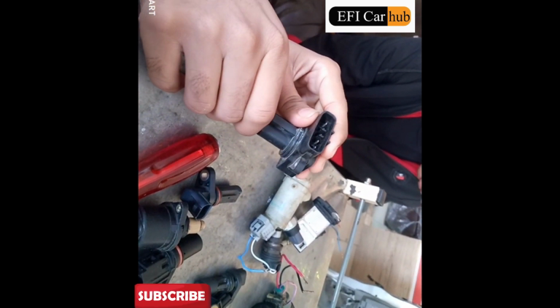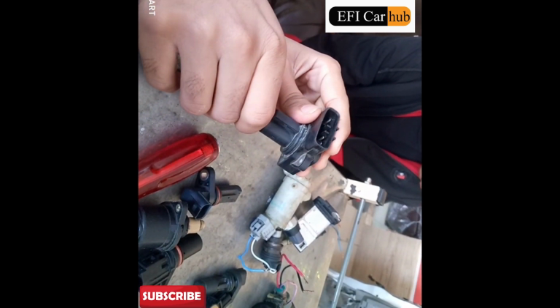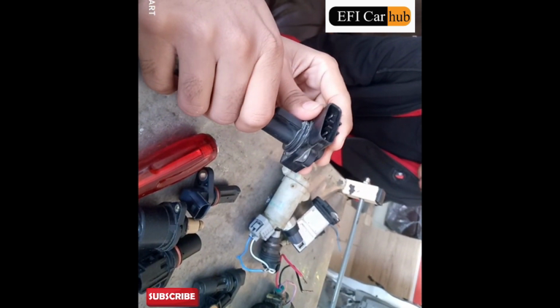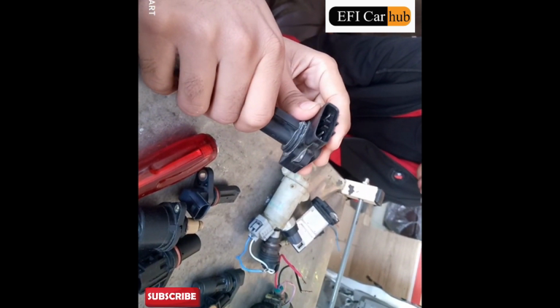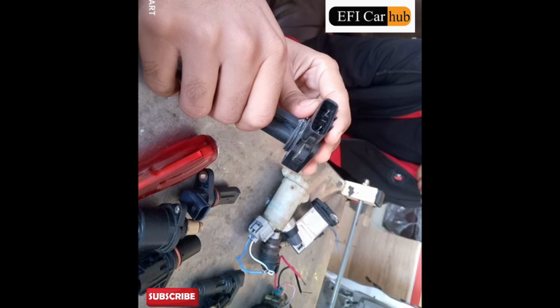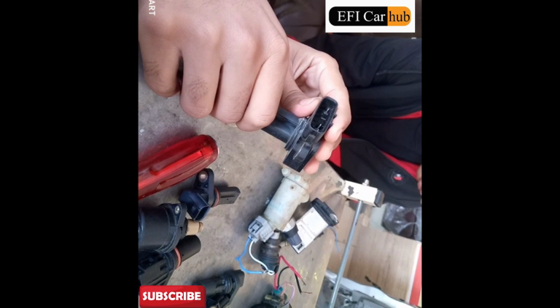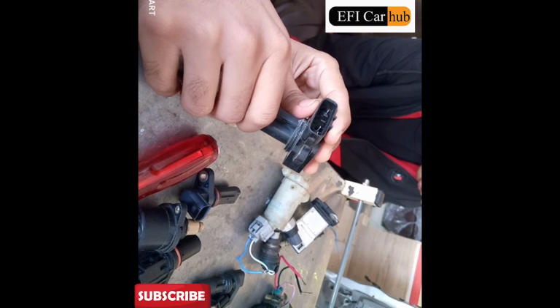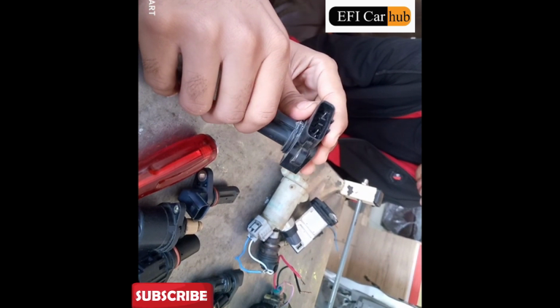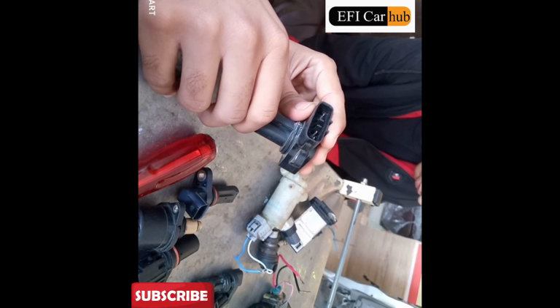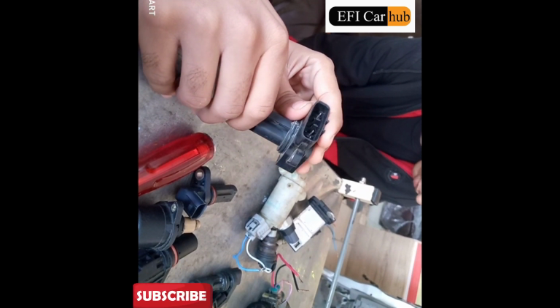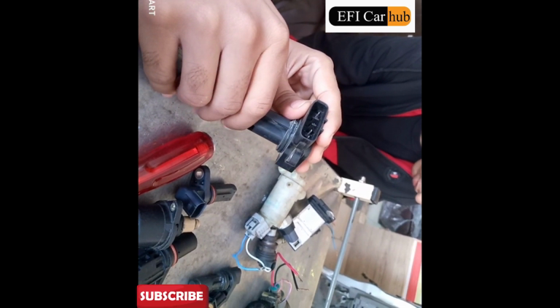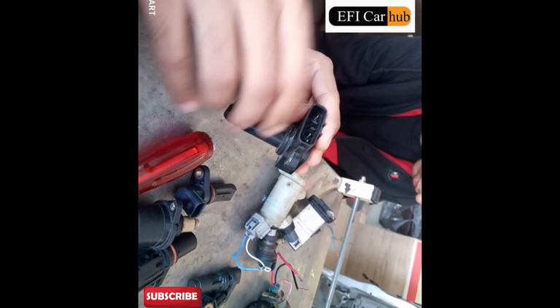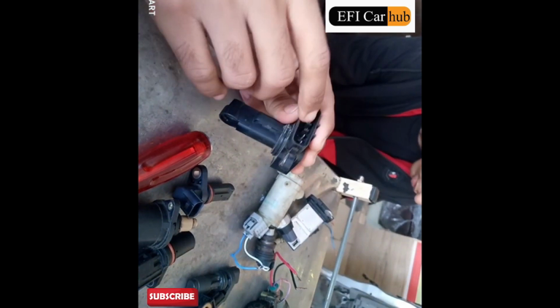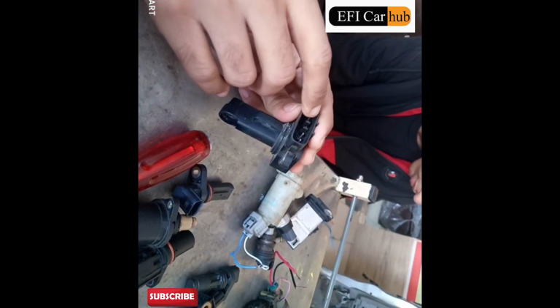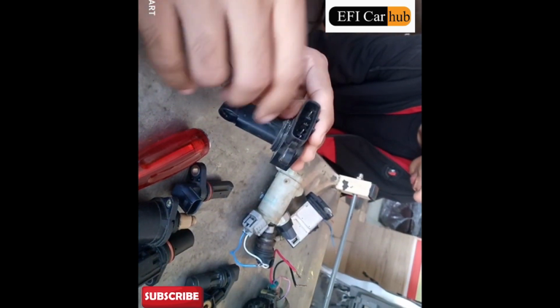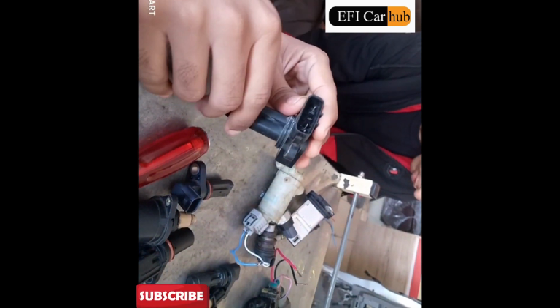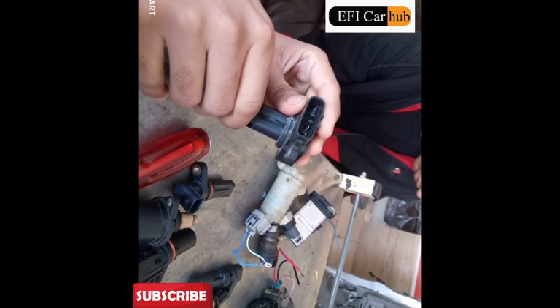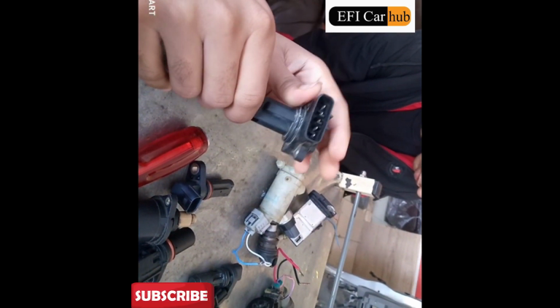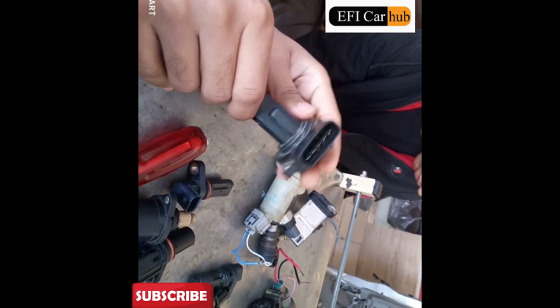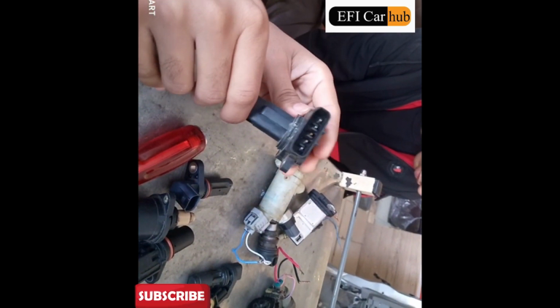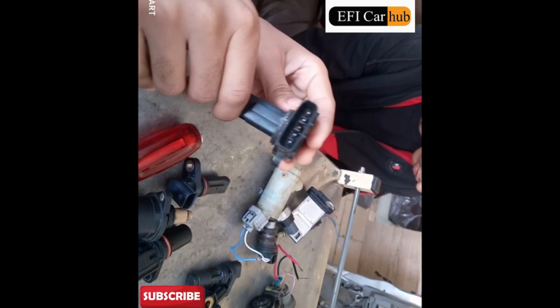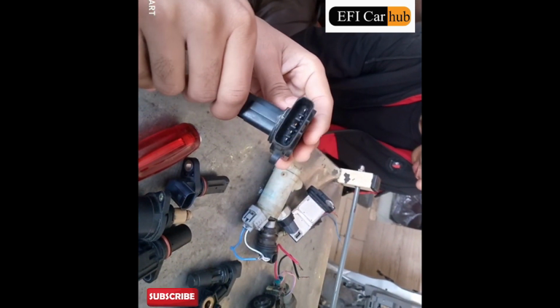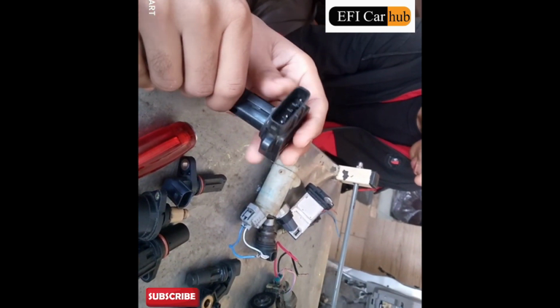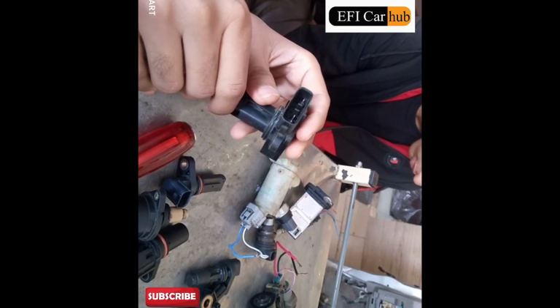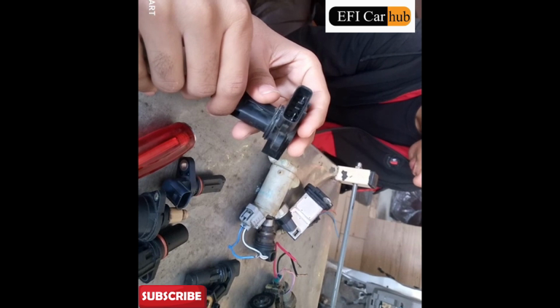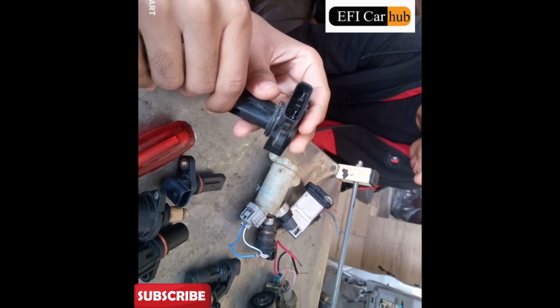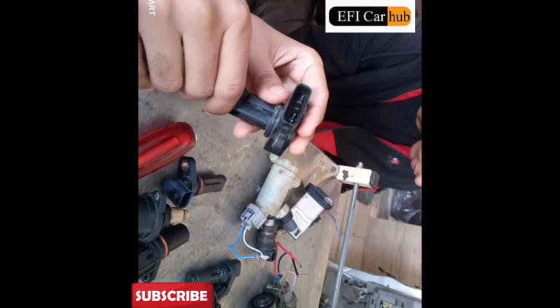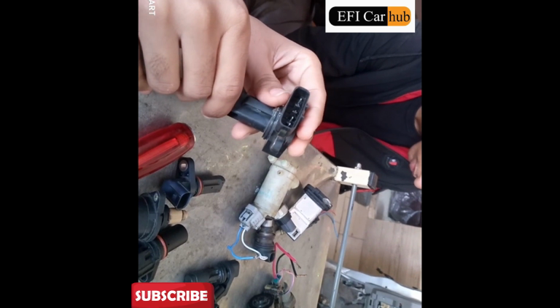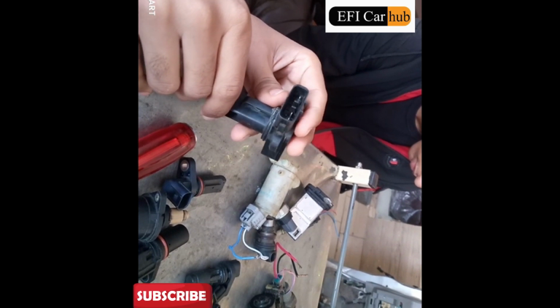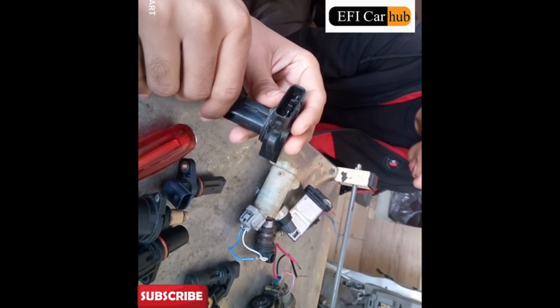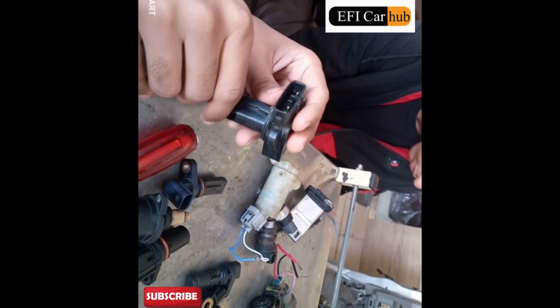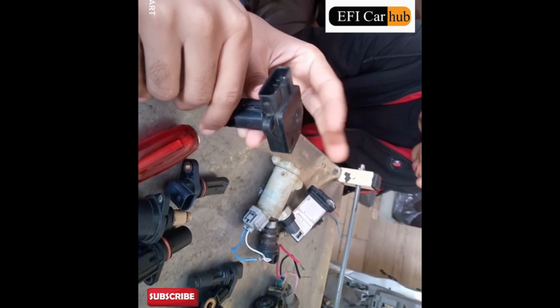IAT sensor. This is the build back signal. Sensor 1, sensor 2.